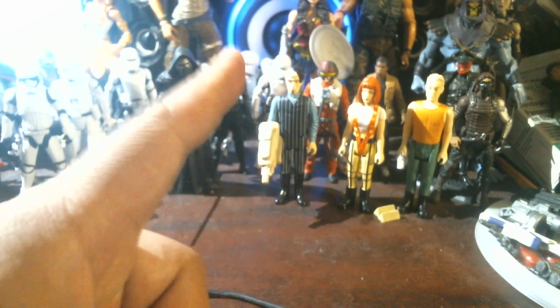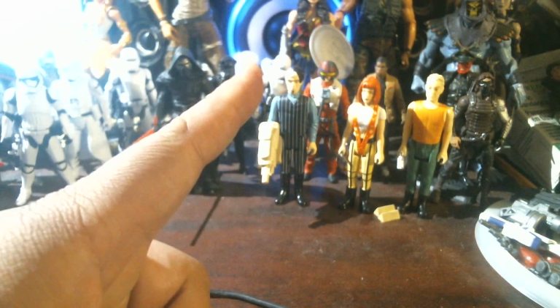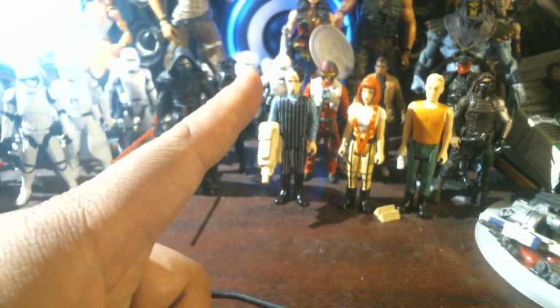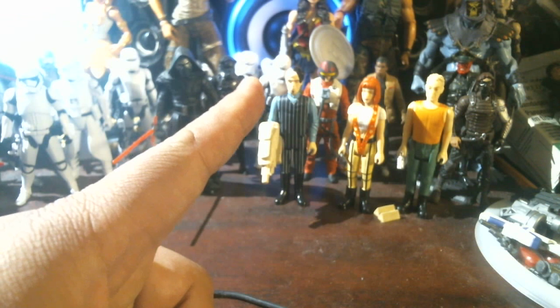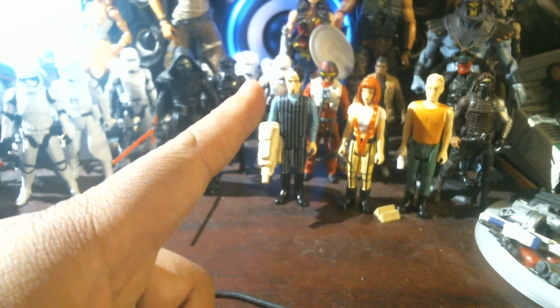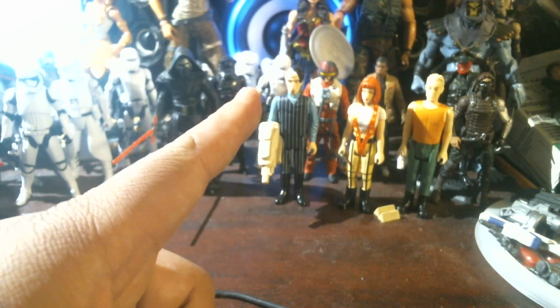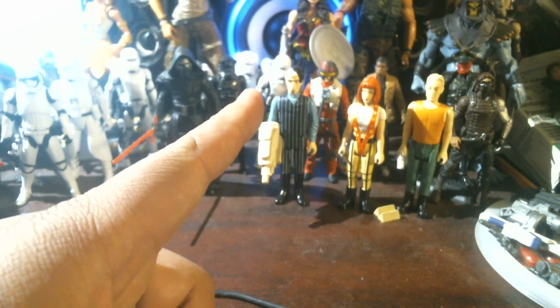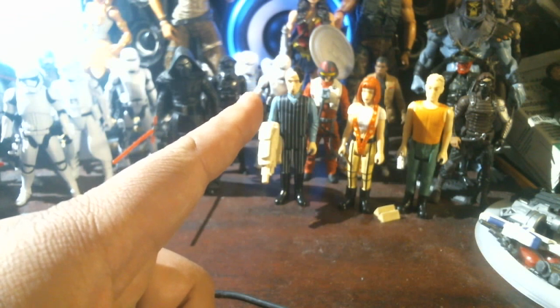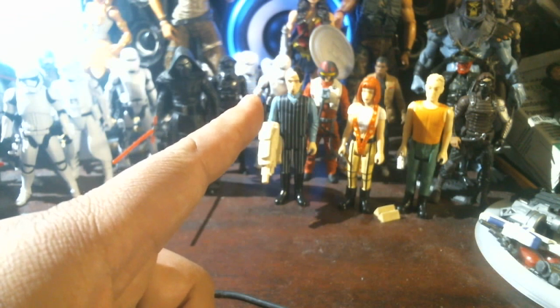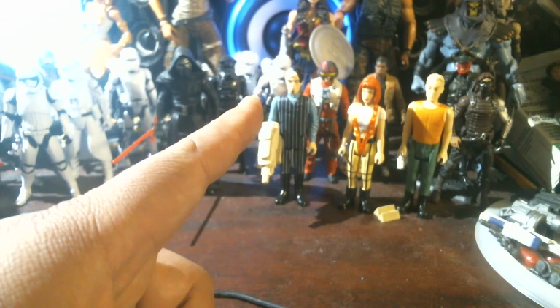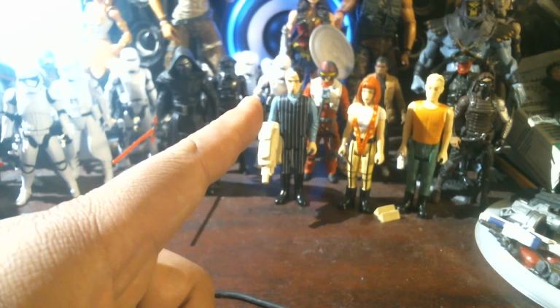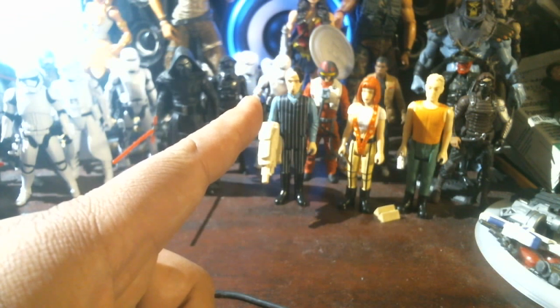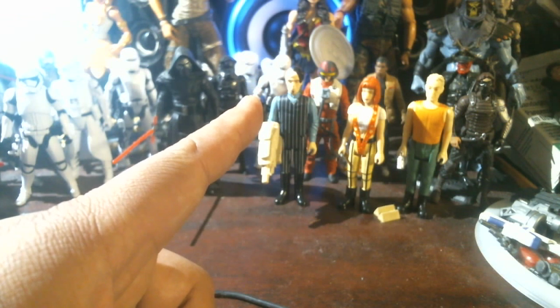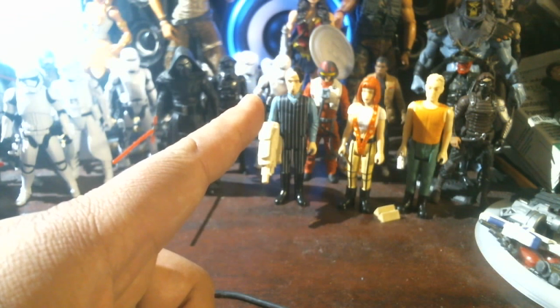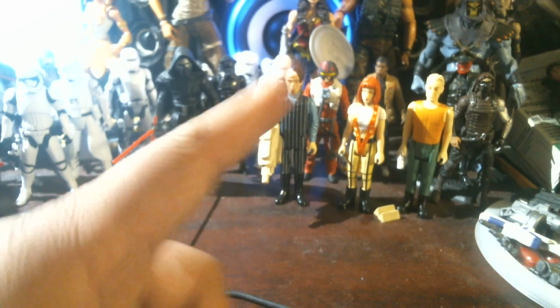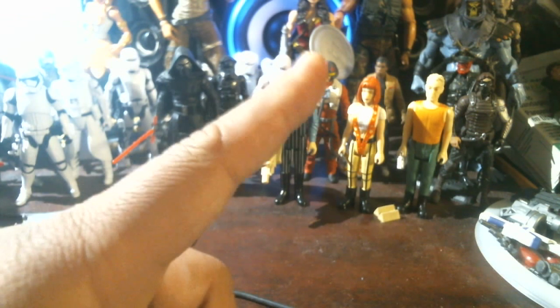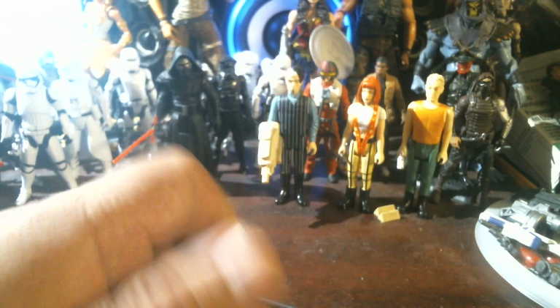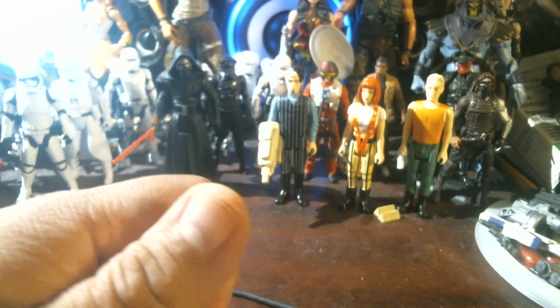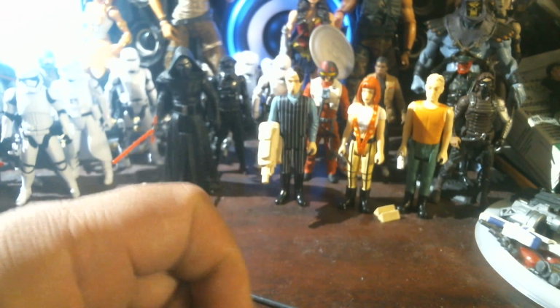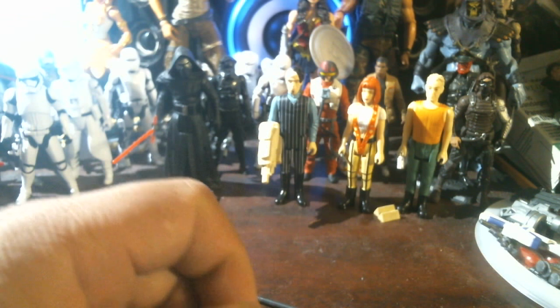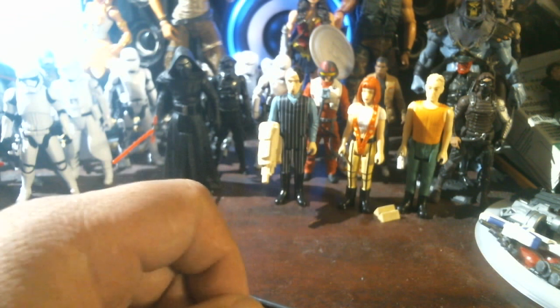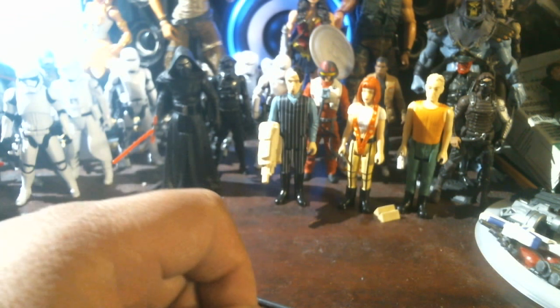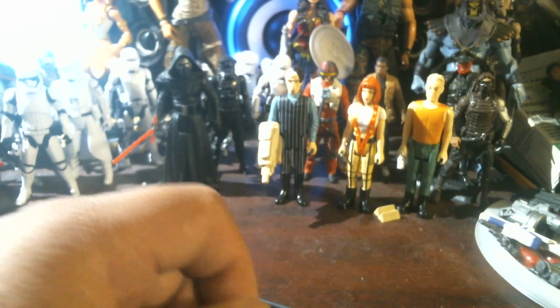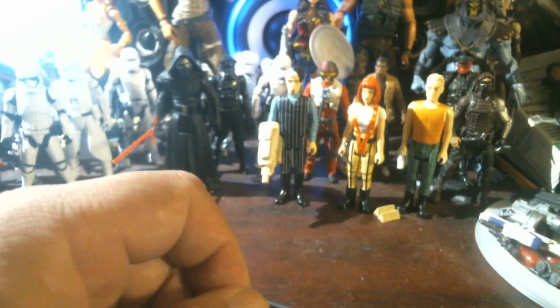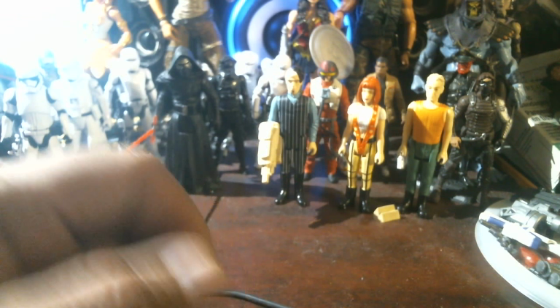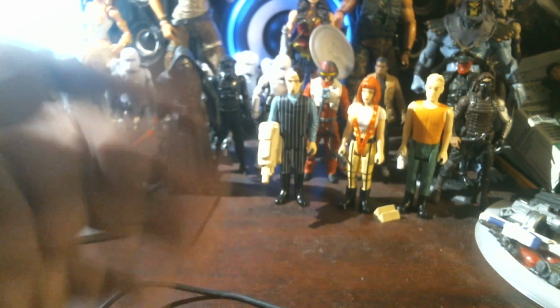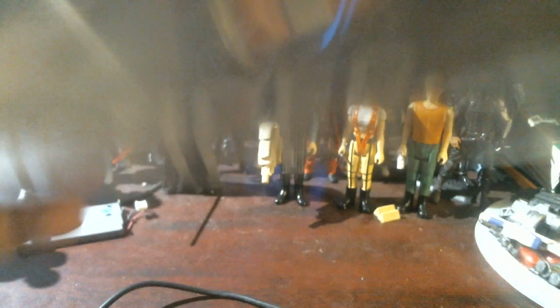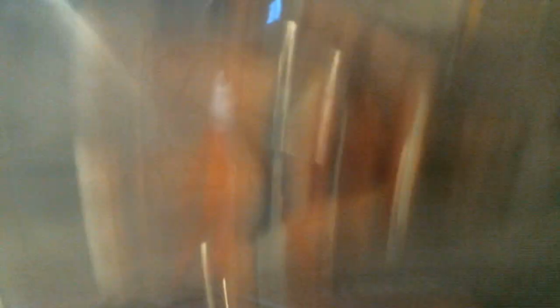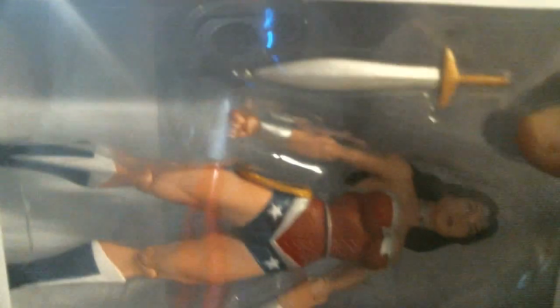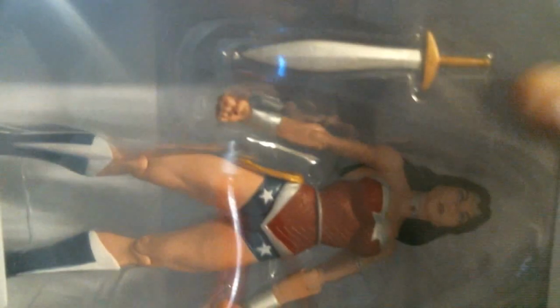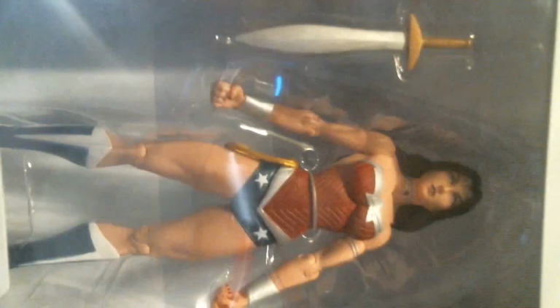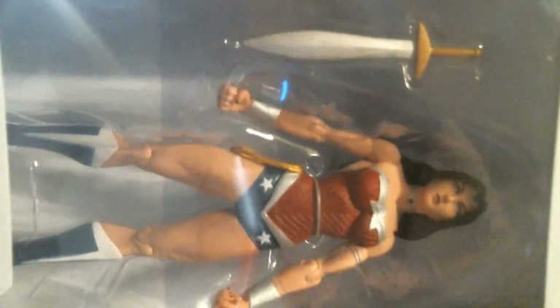You guys are probably wondering what I'm going to show you today. Wait for it, here it comes — da-da-da-da! Wonder Woman.